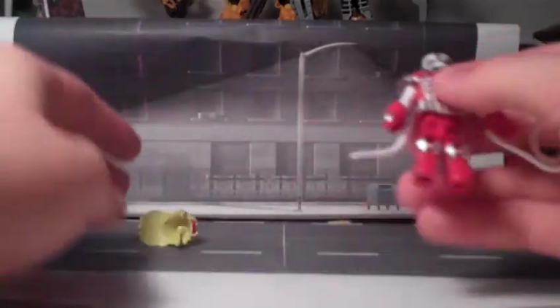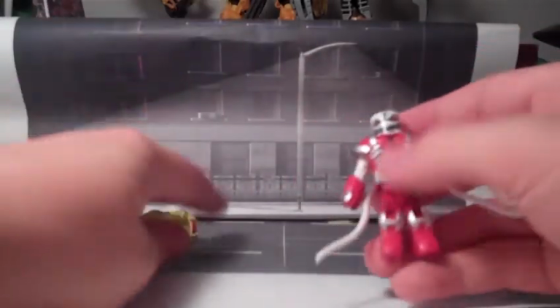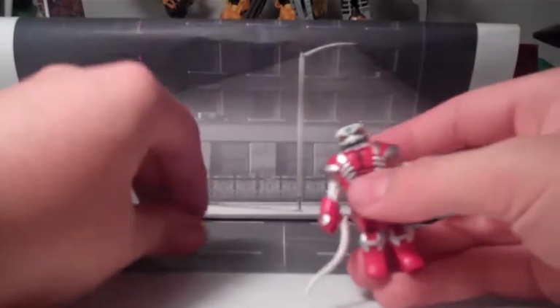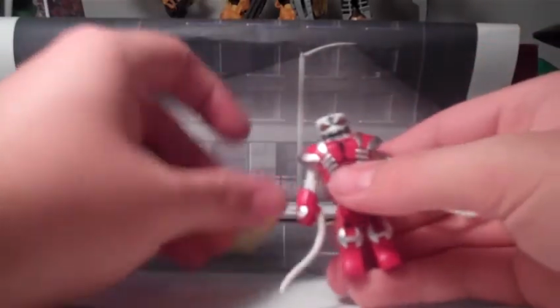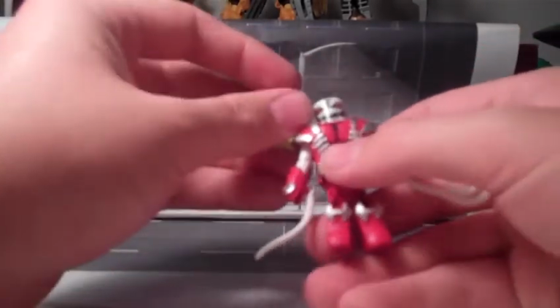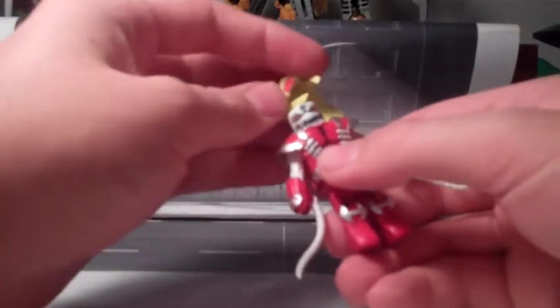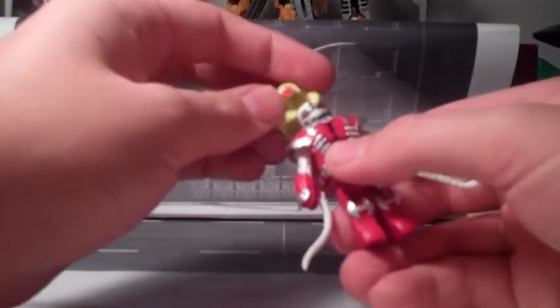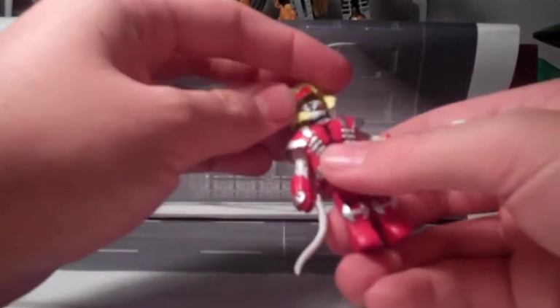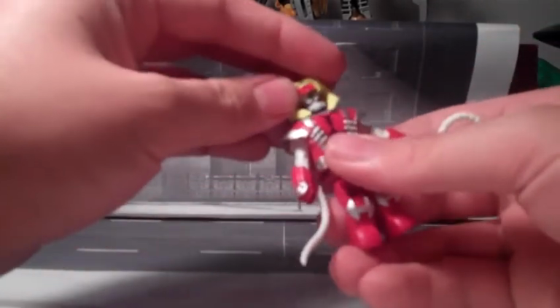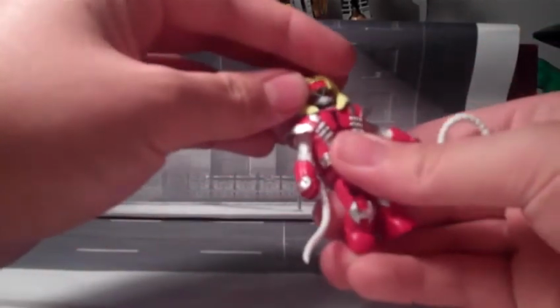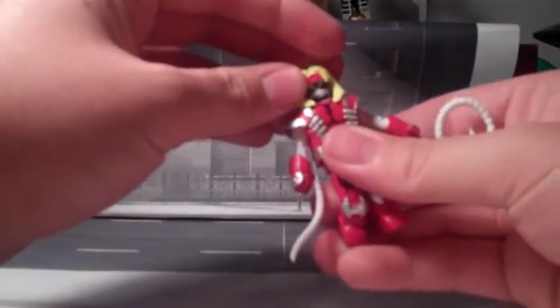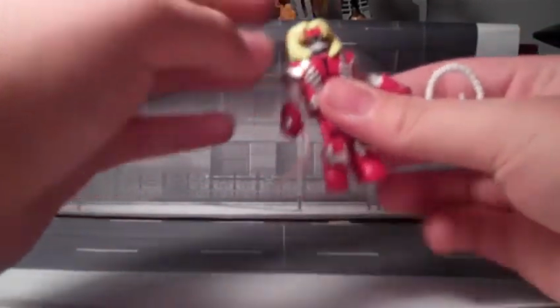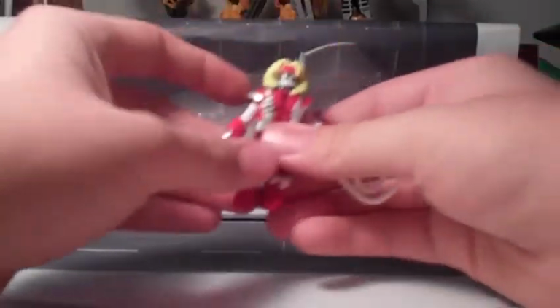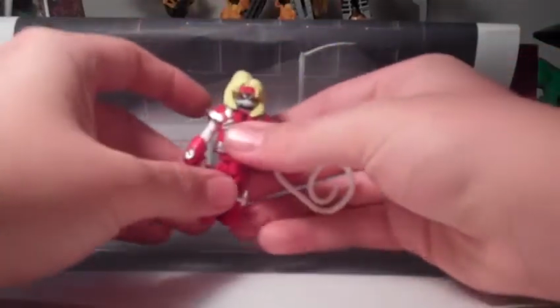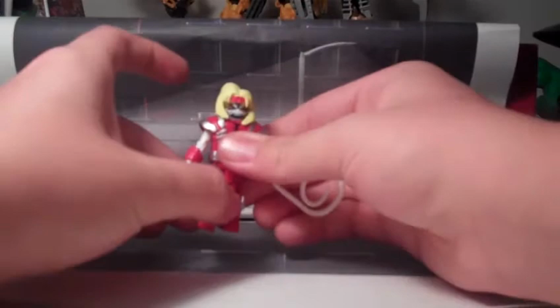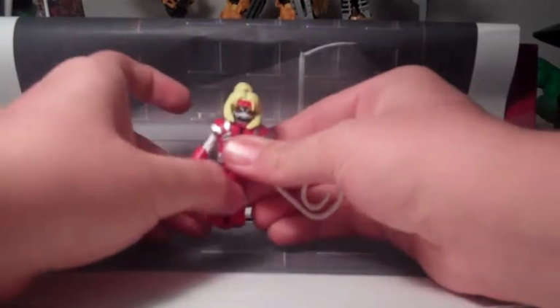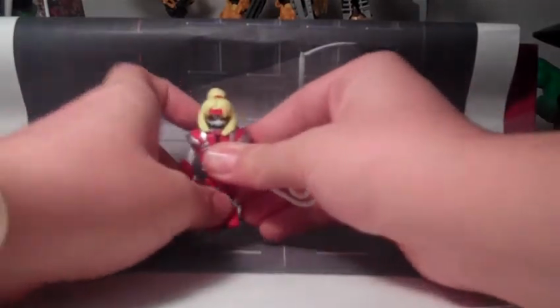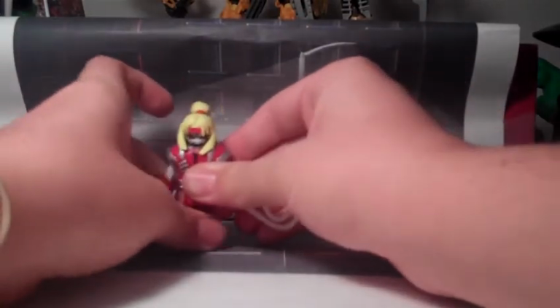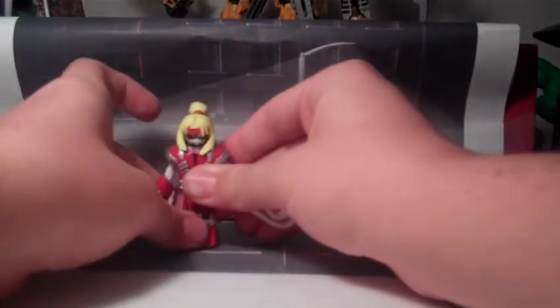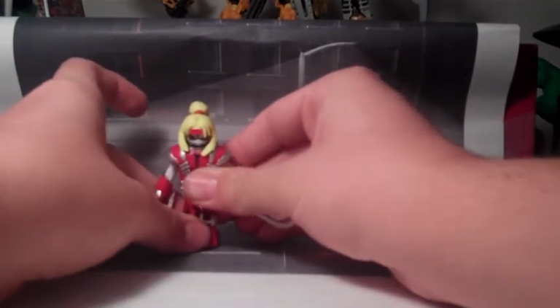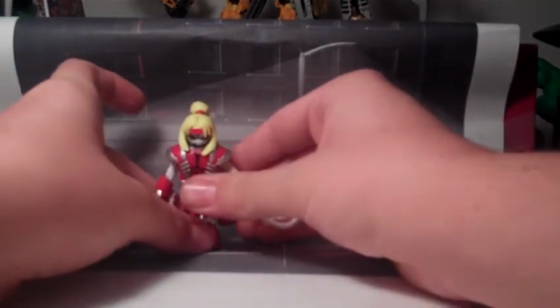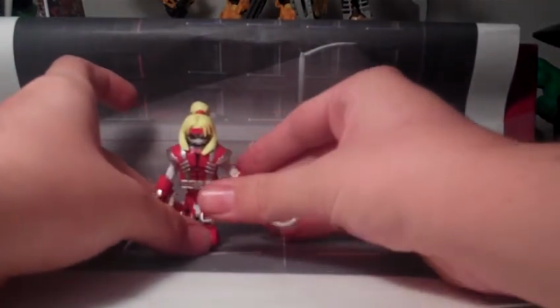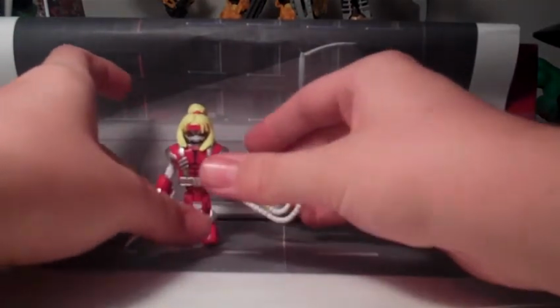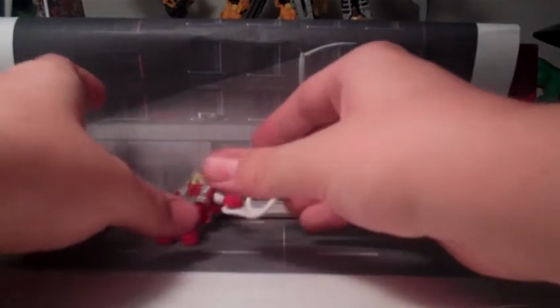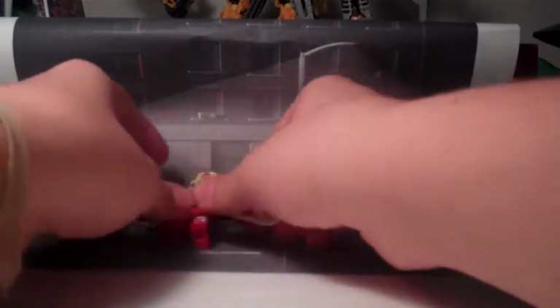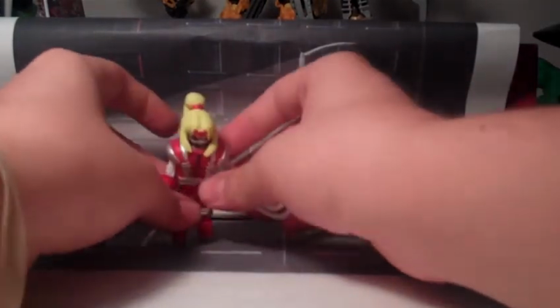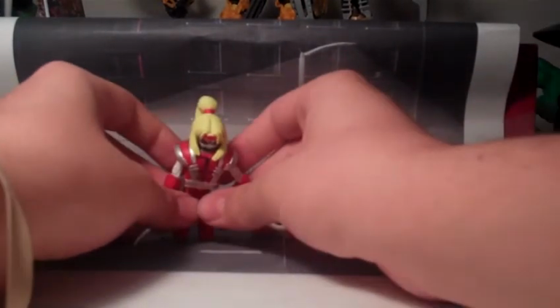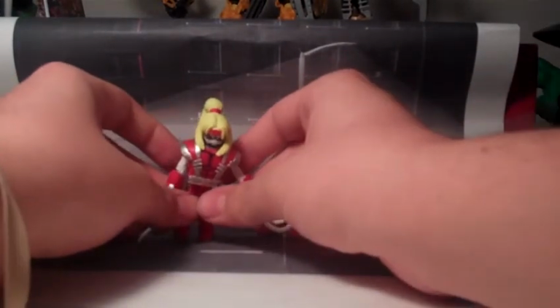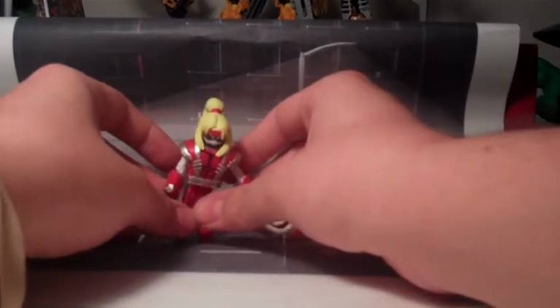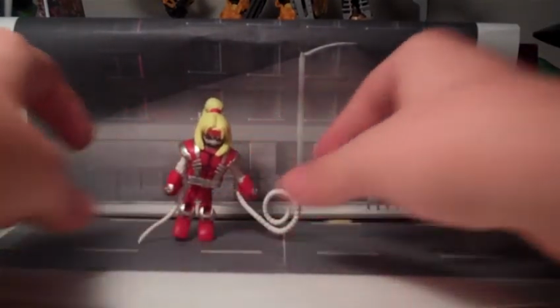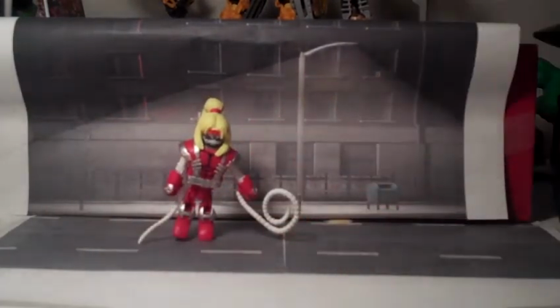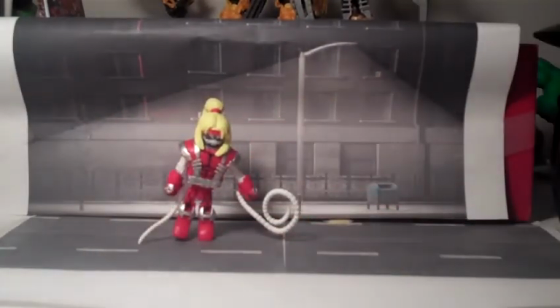Aside from the tendrils, Omega Red comes with no accessories. Well, this concludes this review. This has been the Minimate Master, and I'll see you next time.